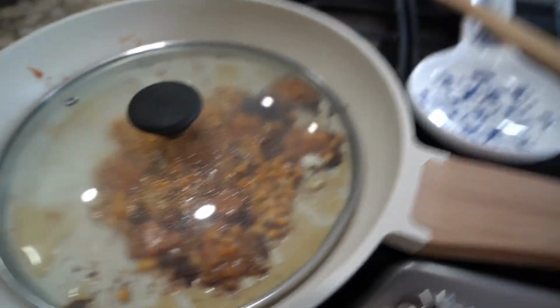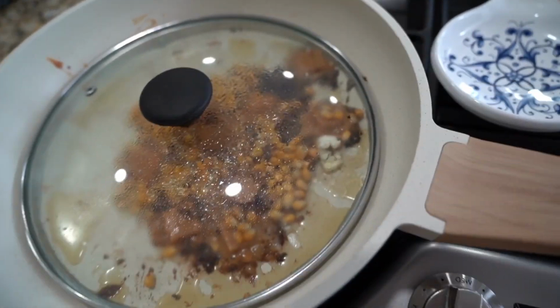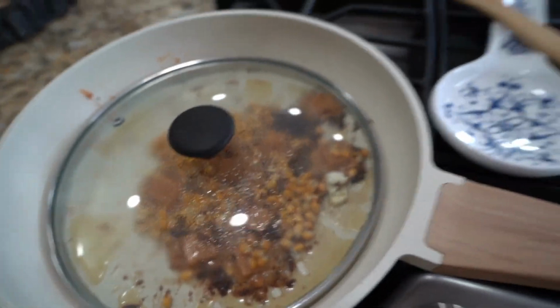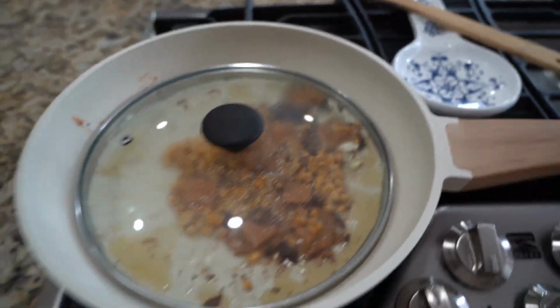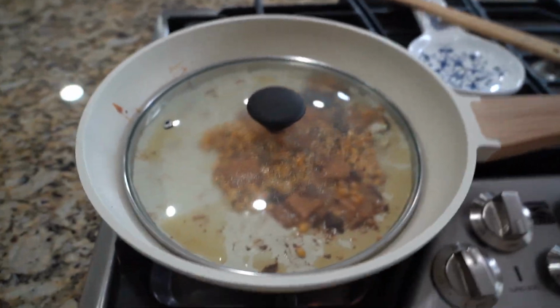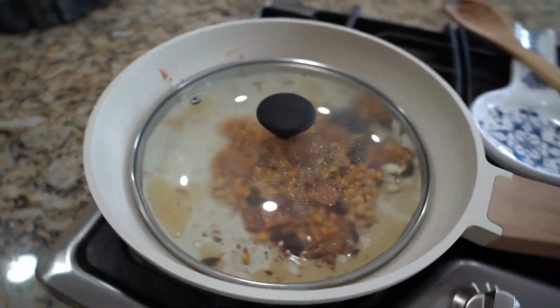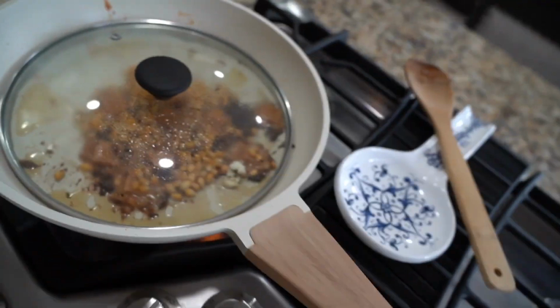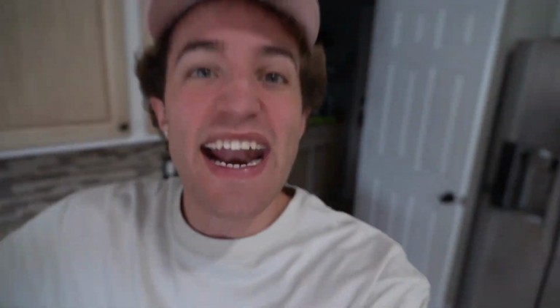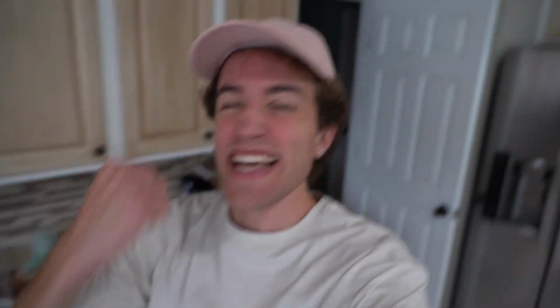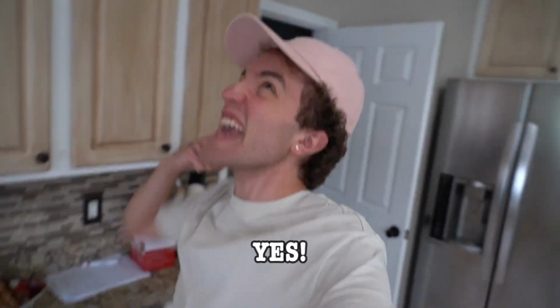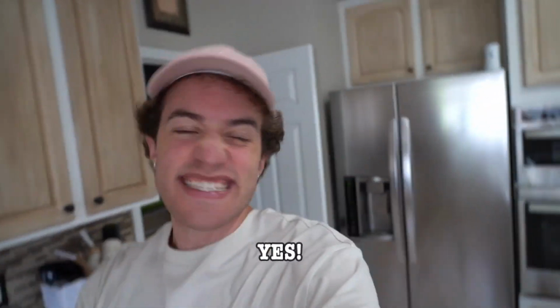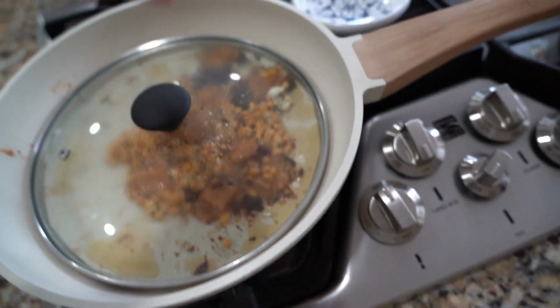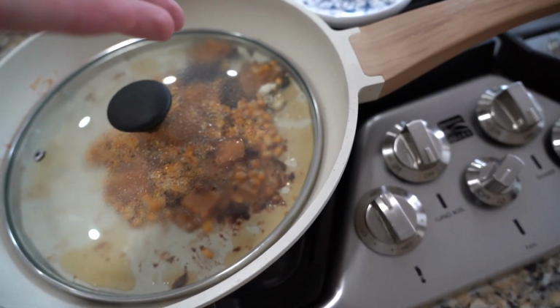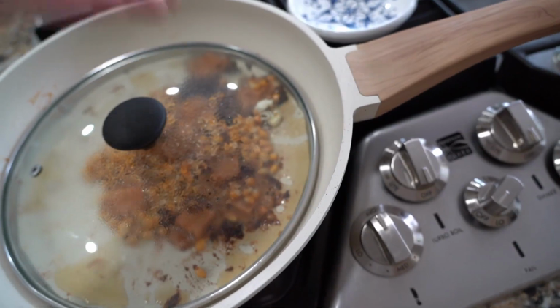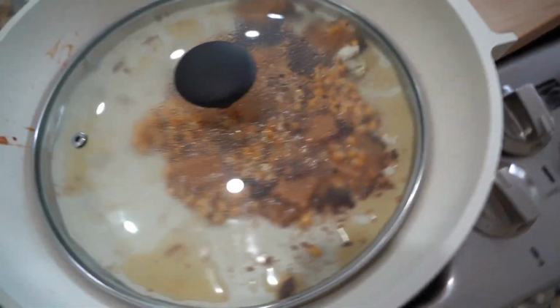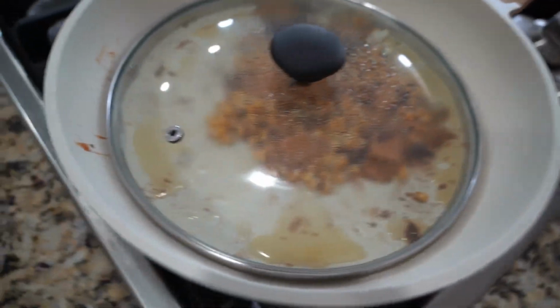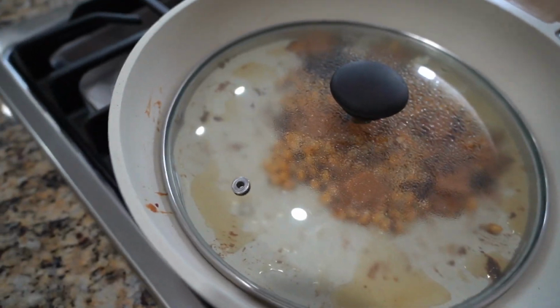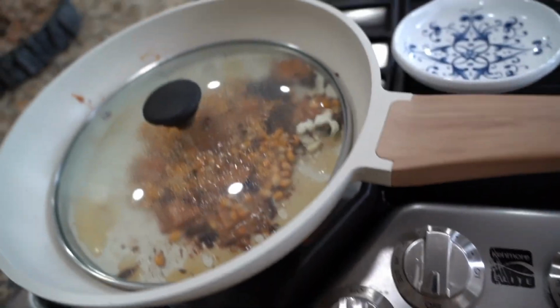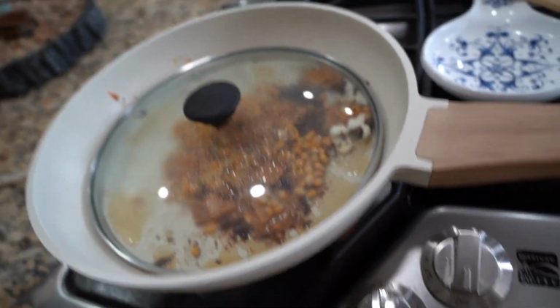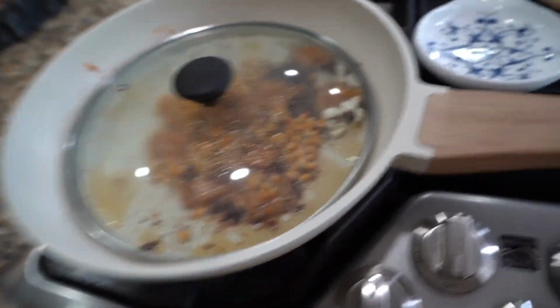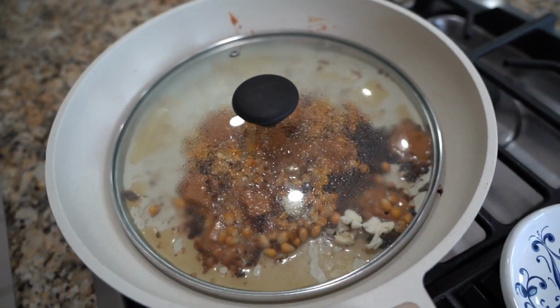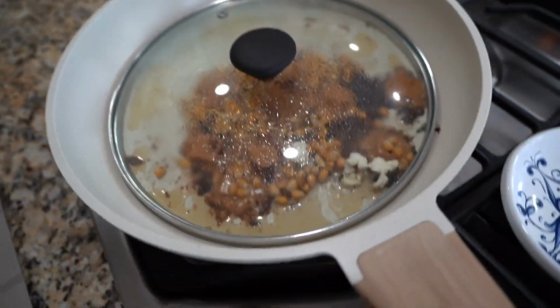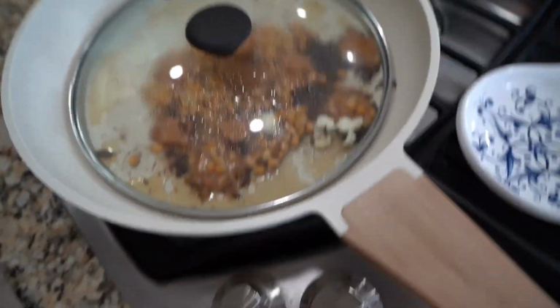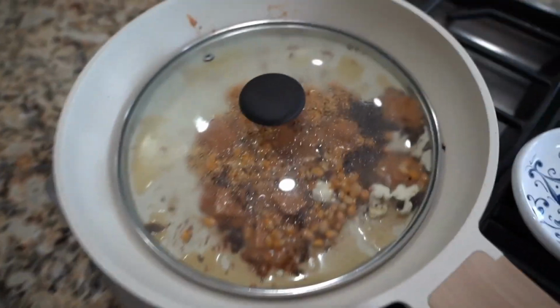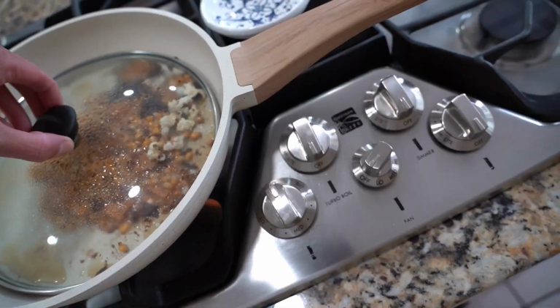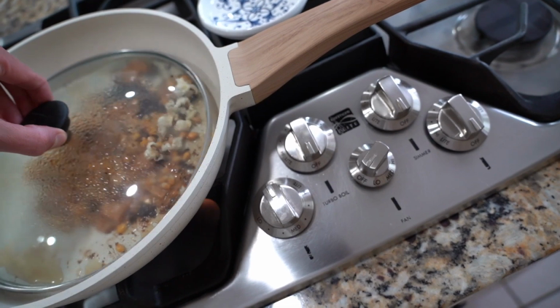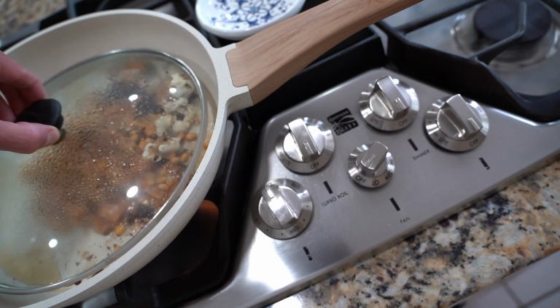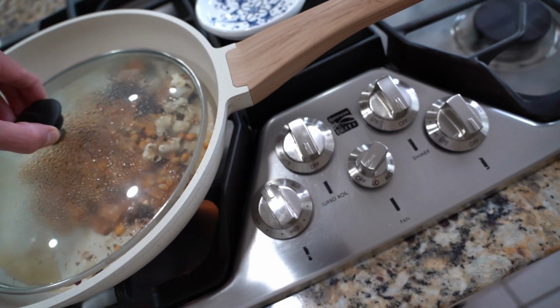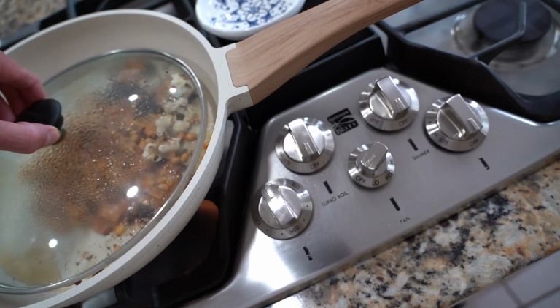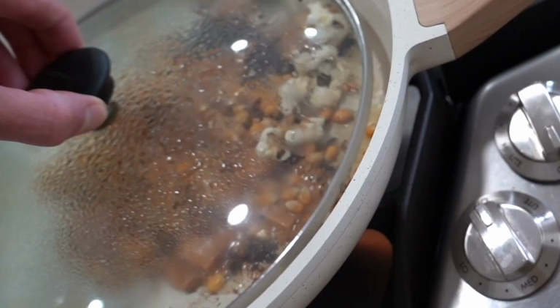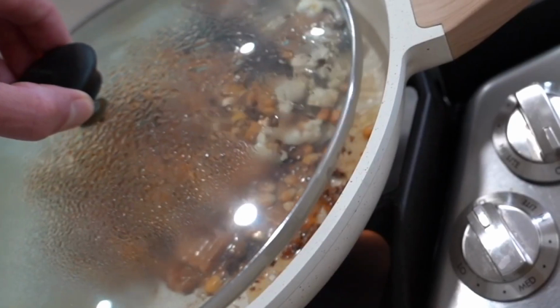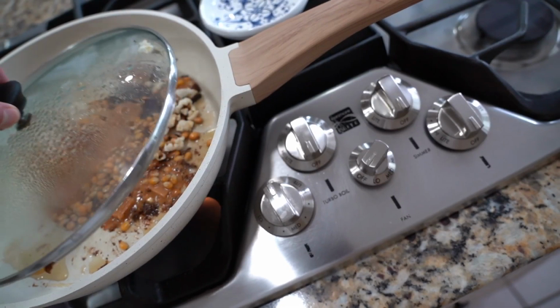We got popcorn! That is lit! Now that one is done — I mean, put them all at the same time. There we go. It was at this moment that he knew he messed up.